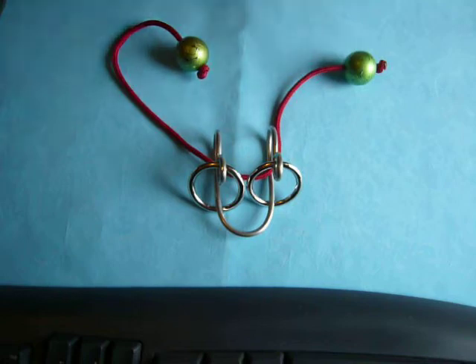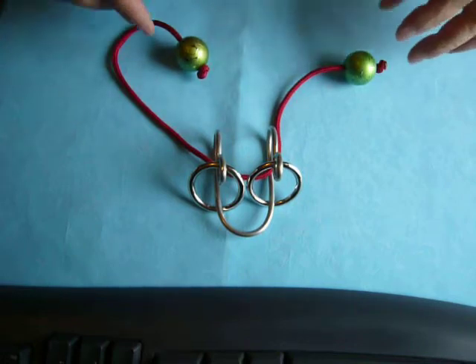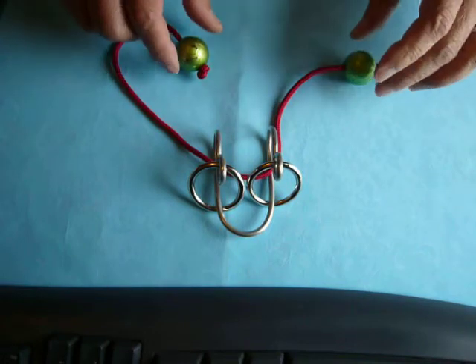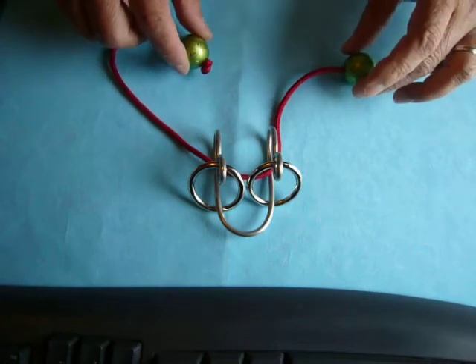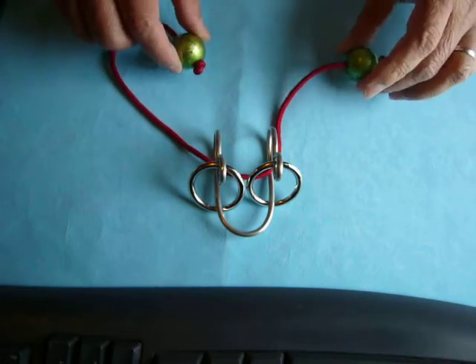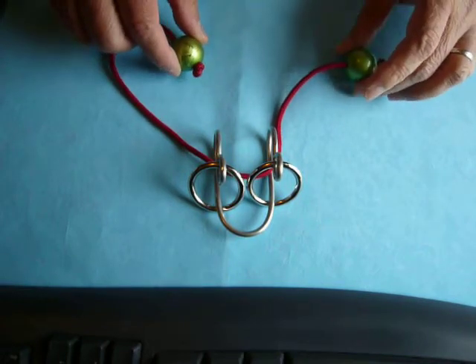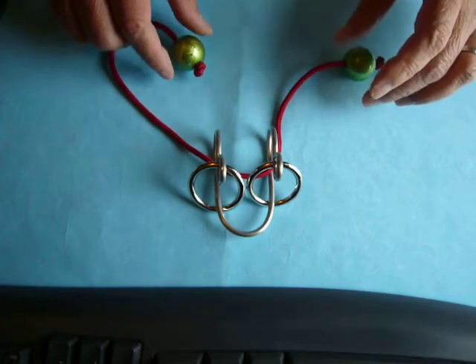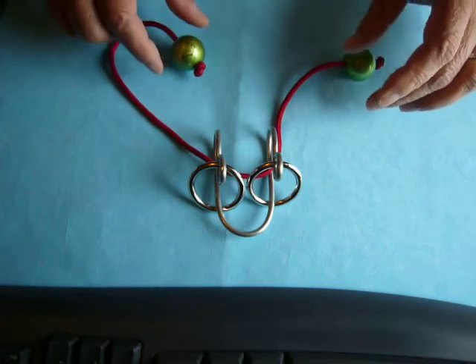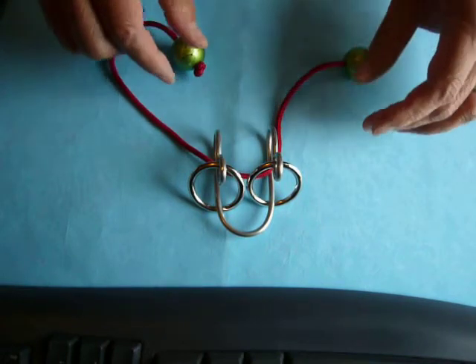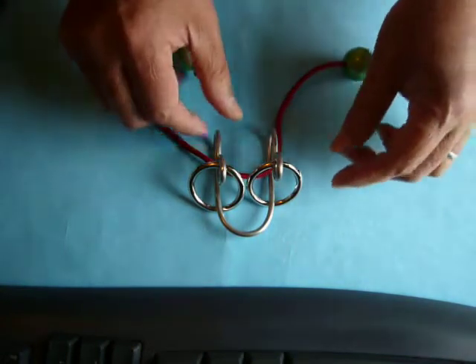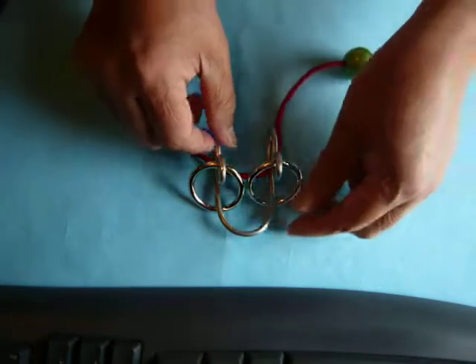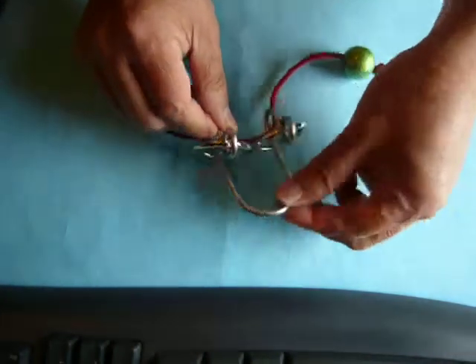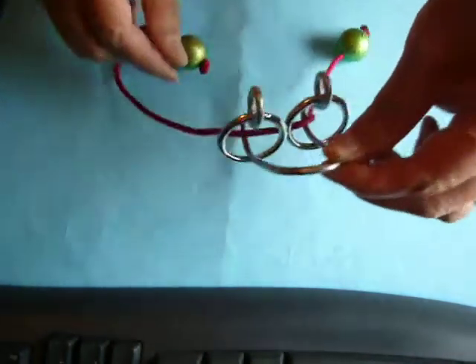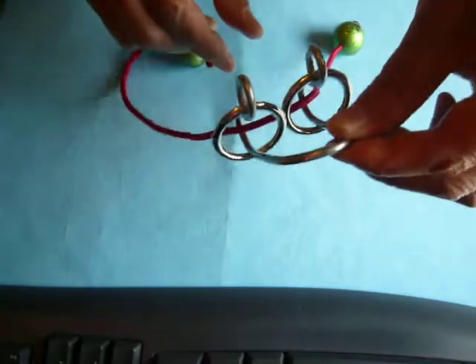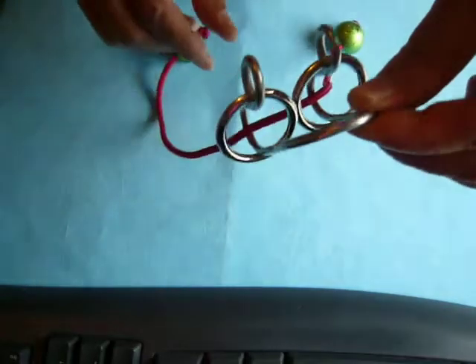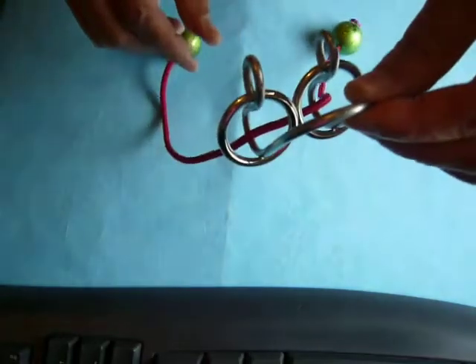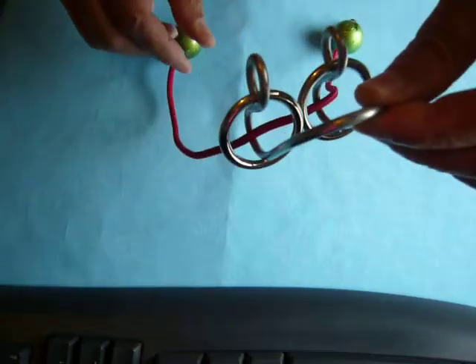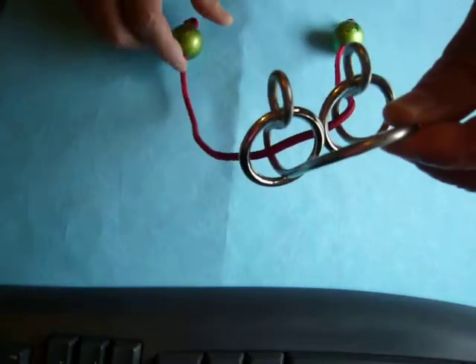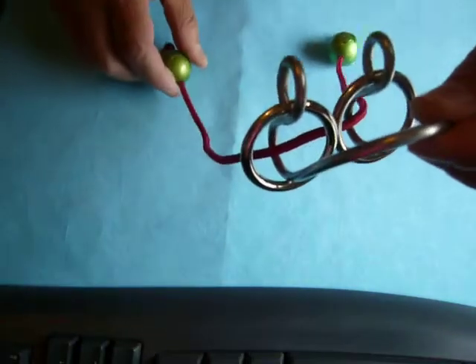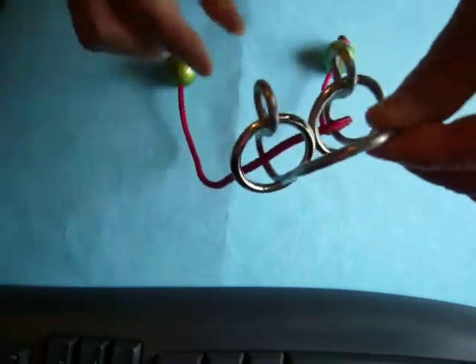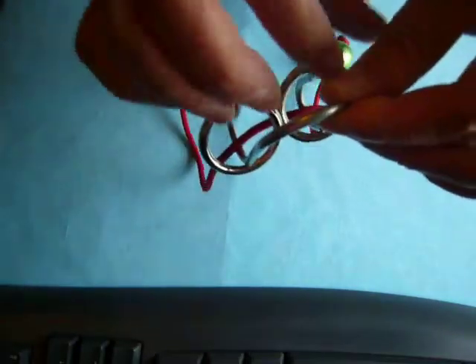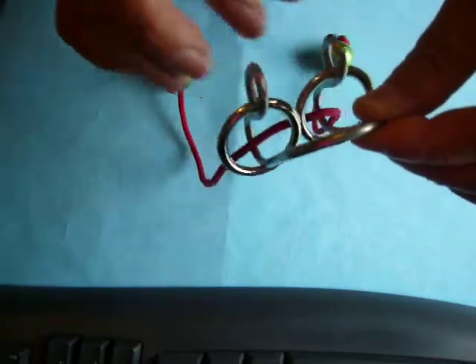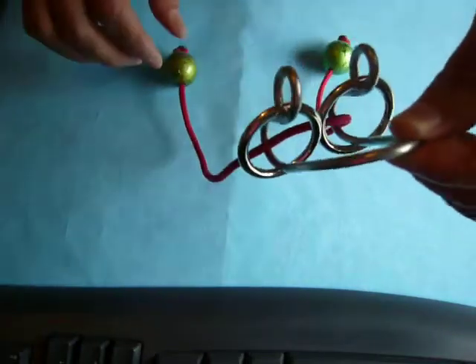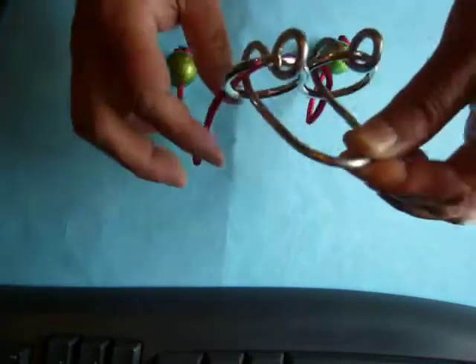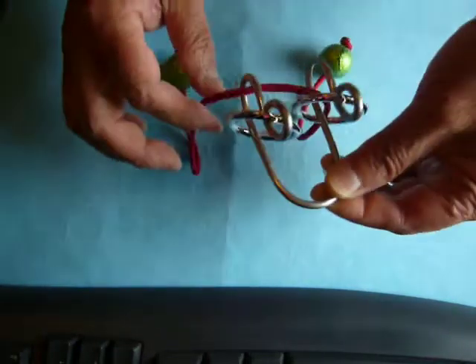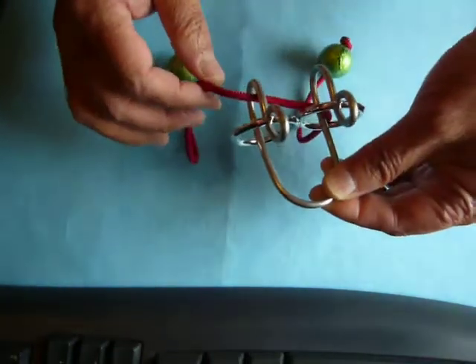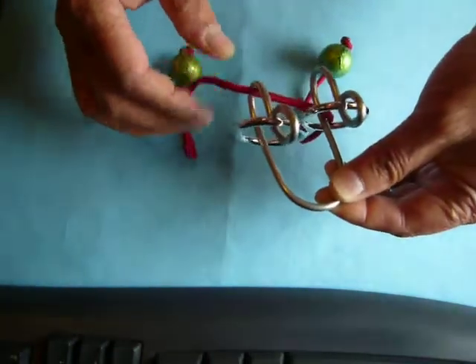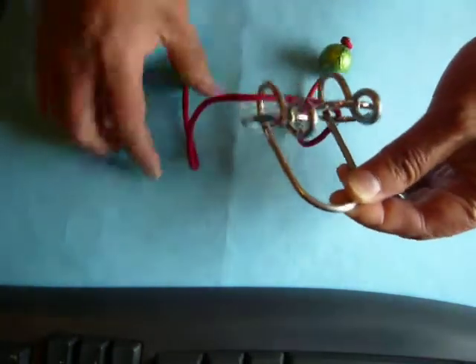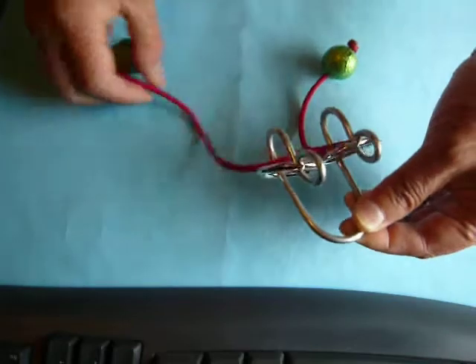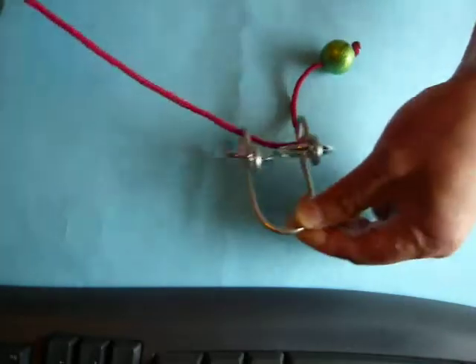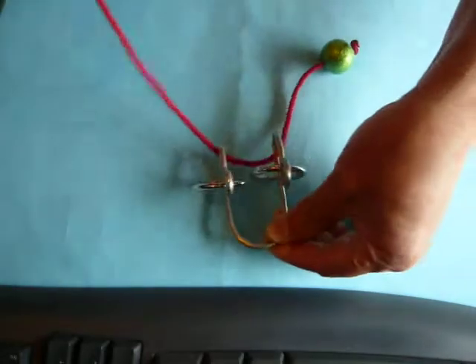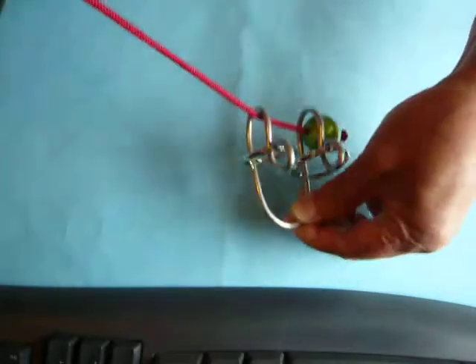This is a rat puzzle — like a rod on the wall for hanging clothes. How to remove this?